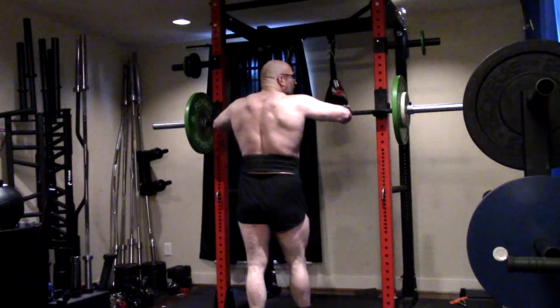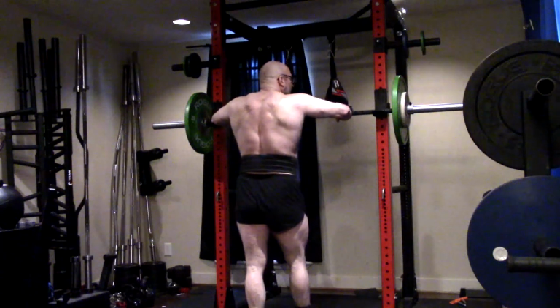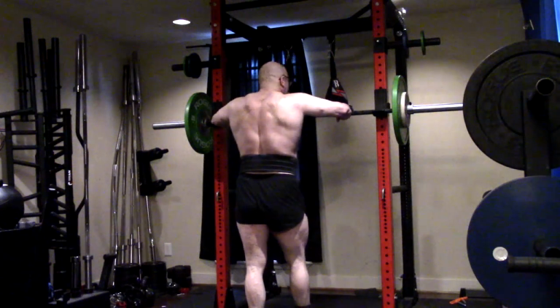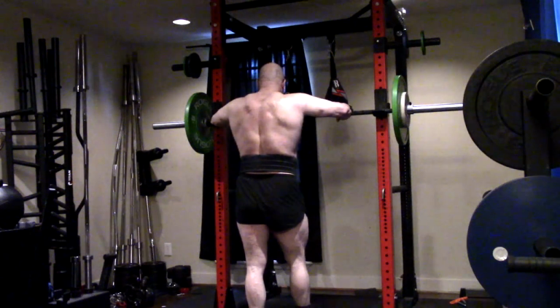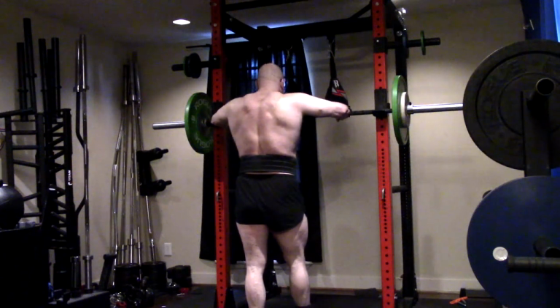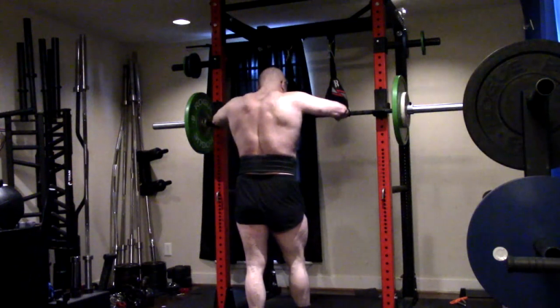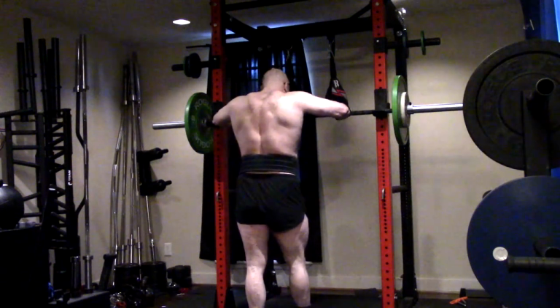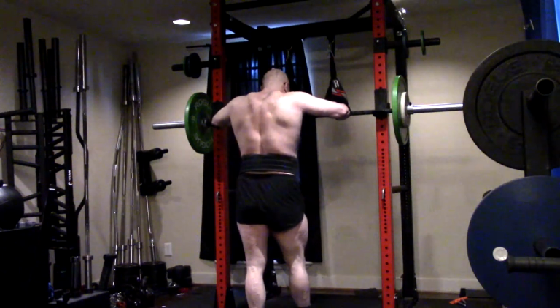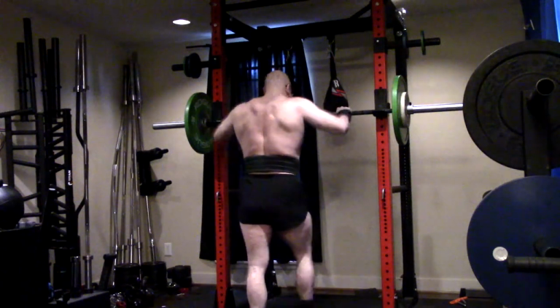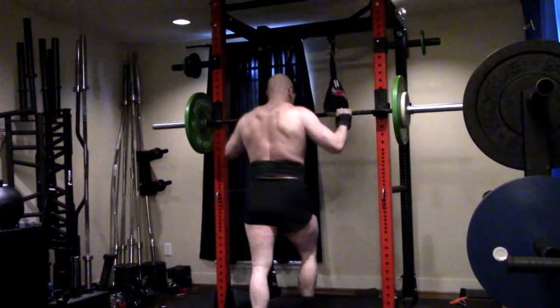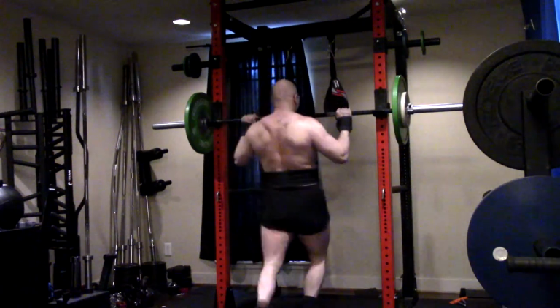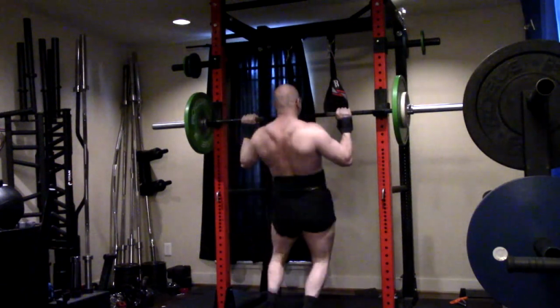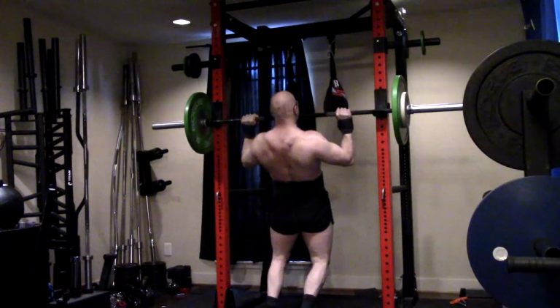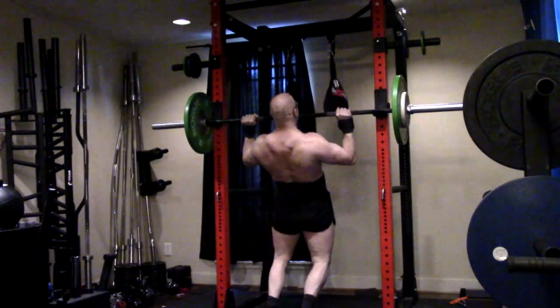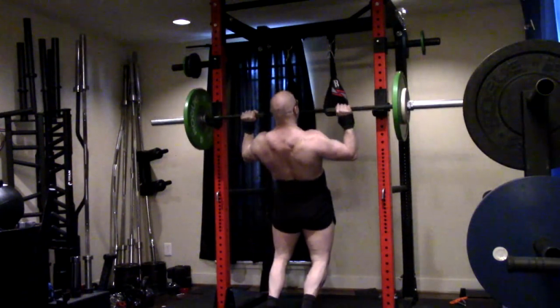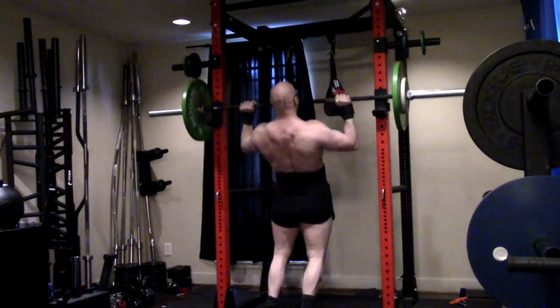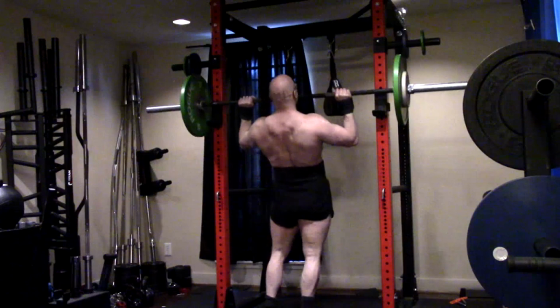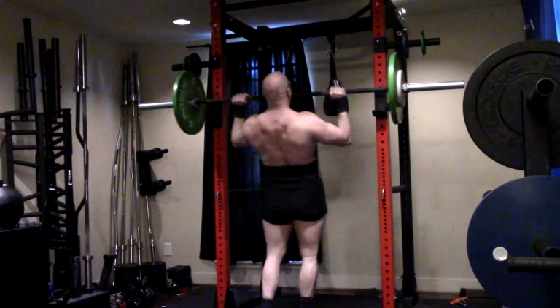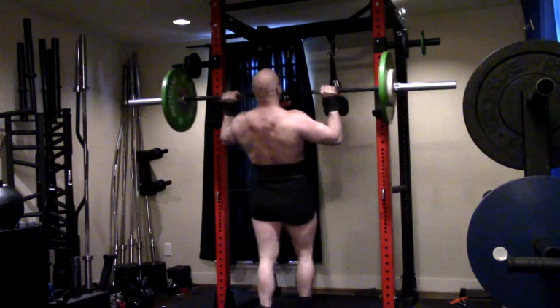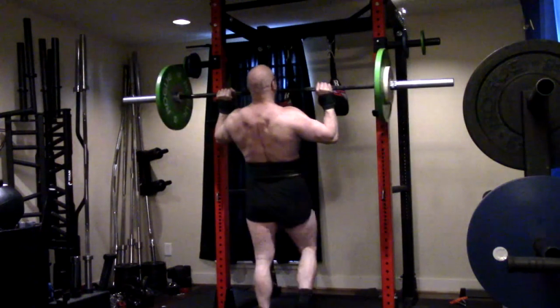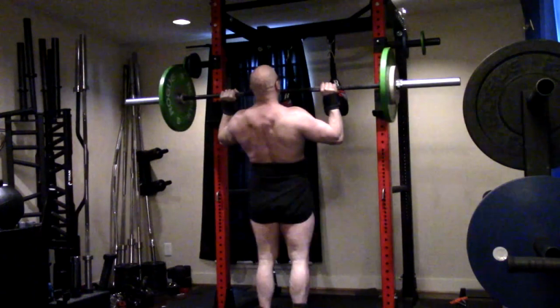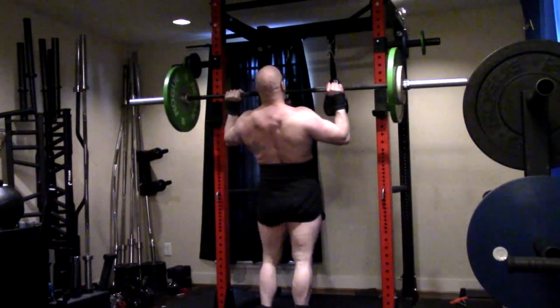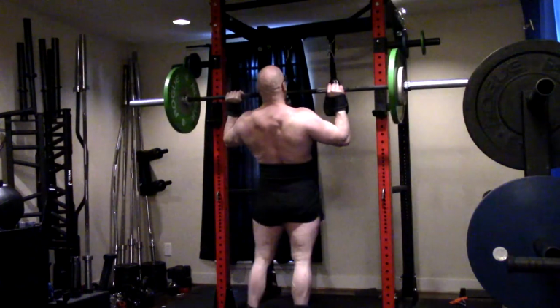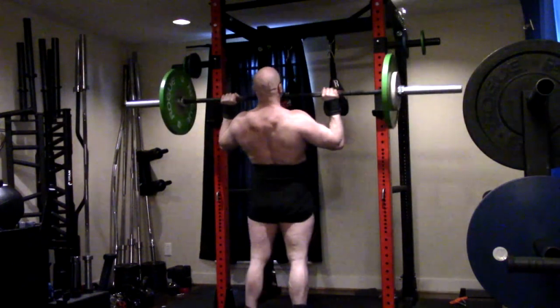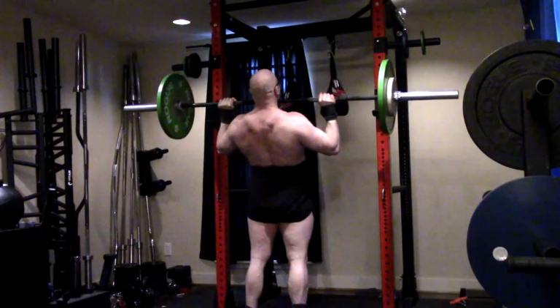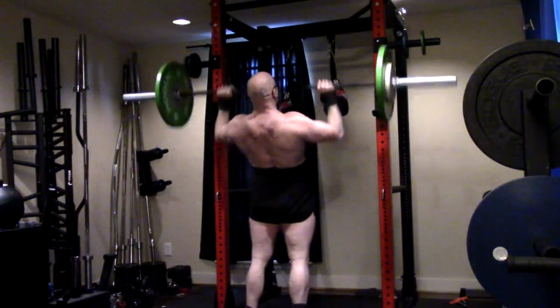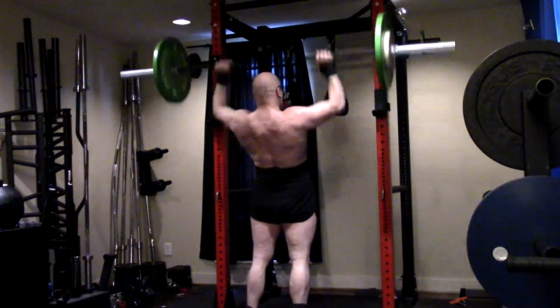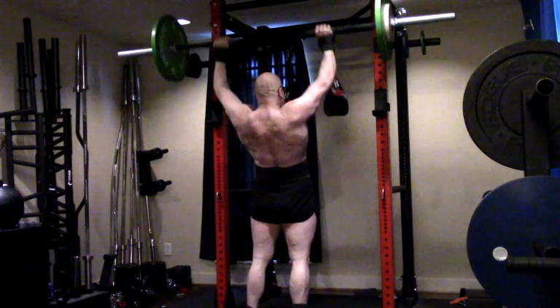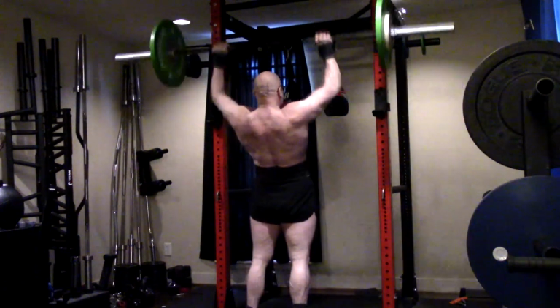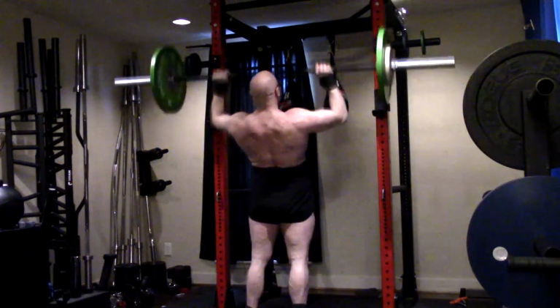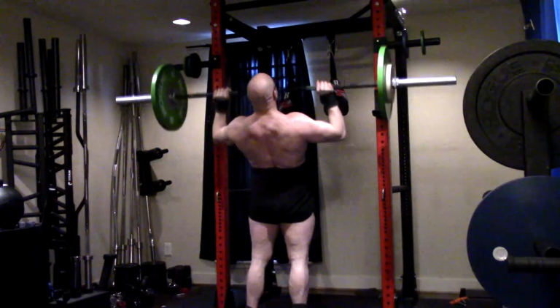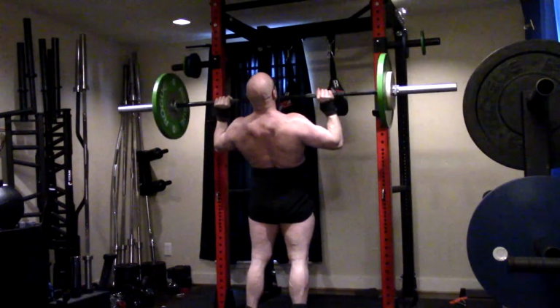Hey everybody, it's Jason Blaha here and once again it is time for a press day. A quick reminder for those of you who watch these videos, please remember to click like down below, it'd be greatly appreciated.